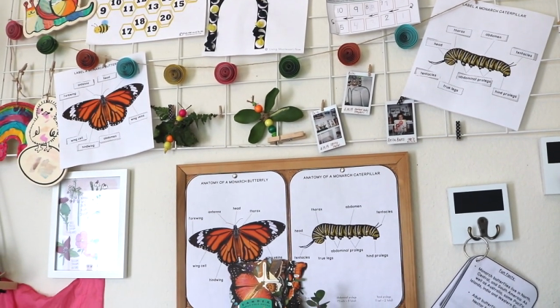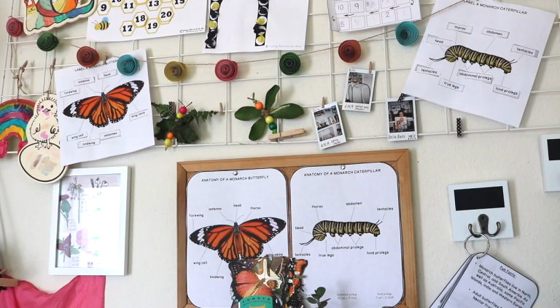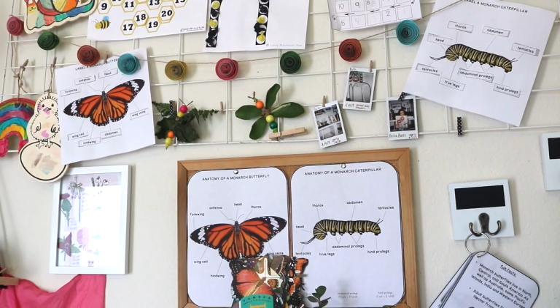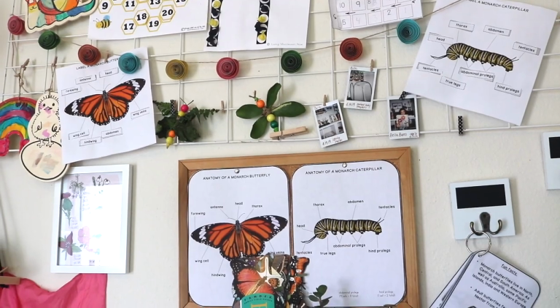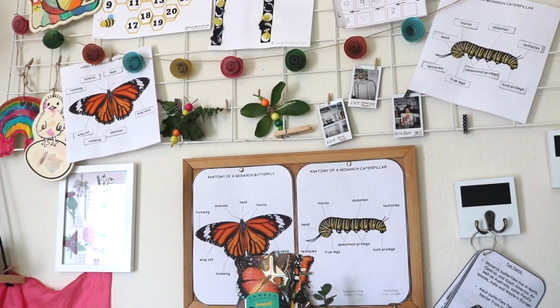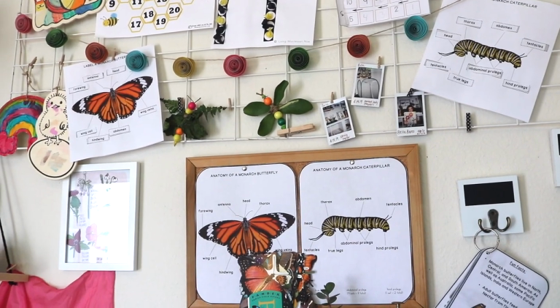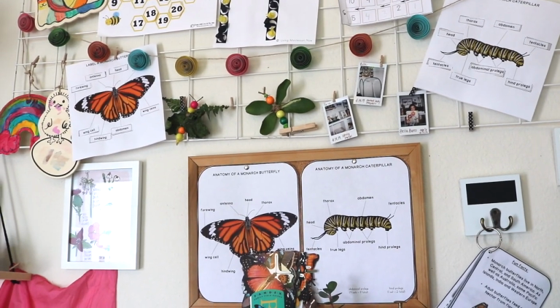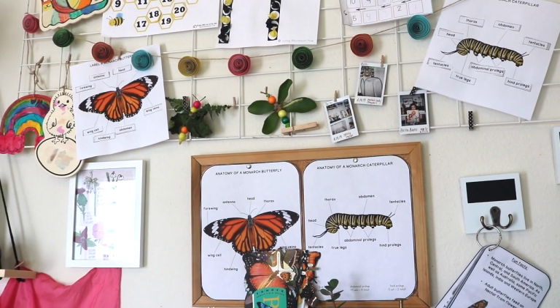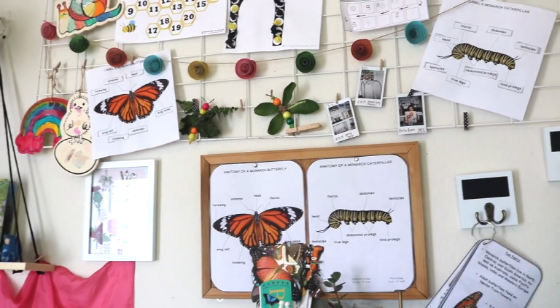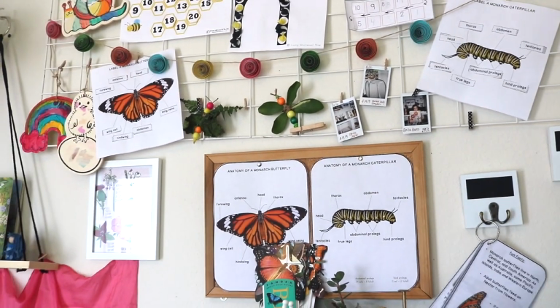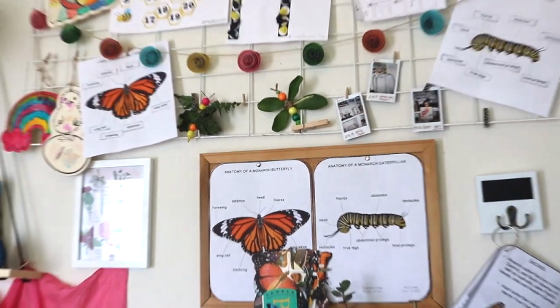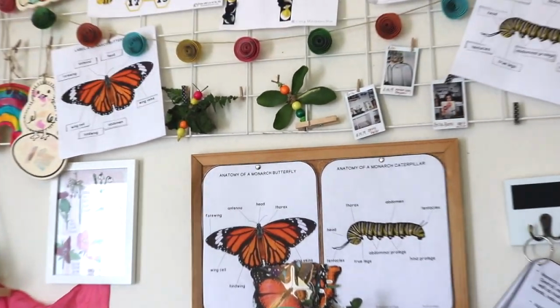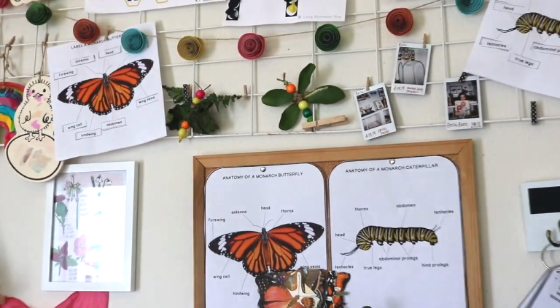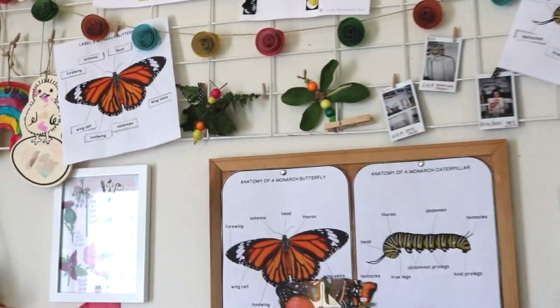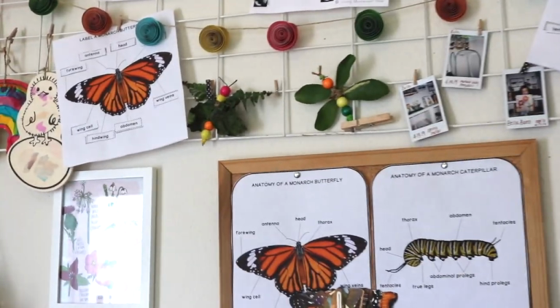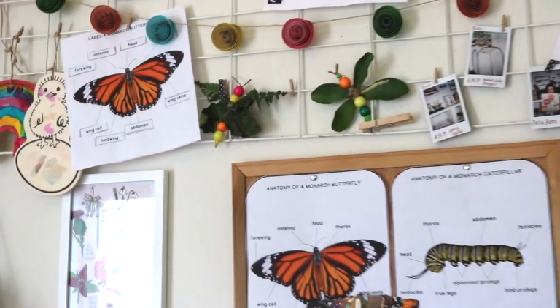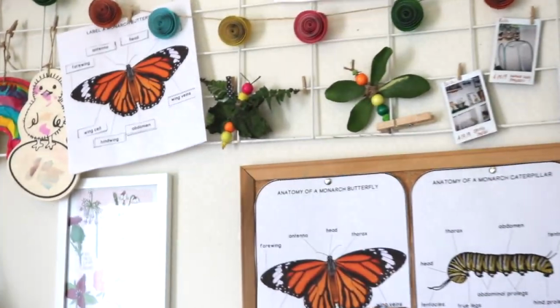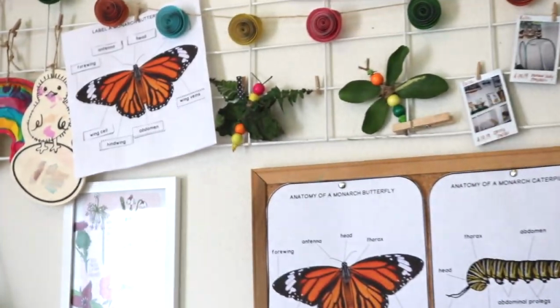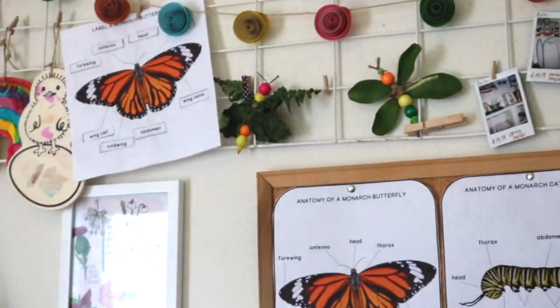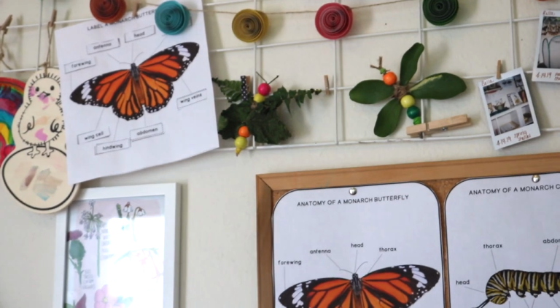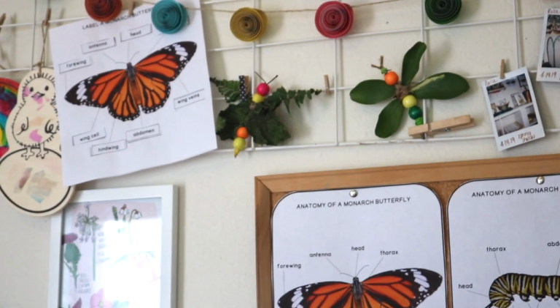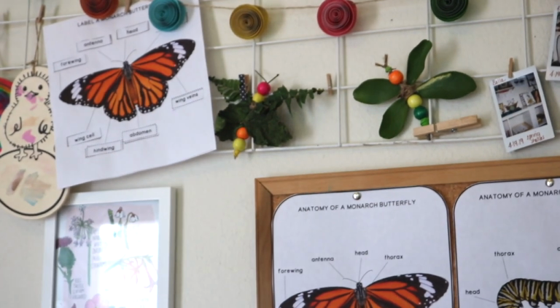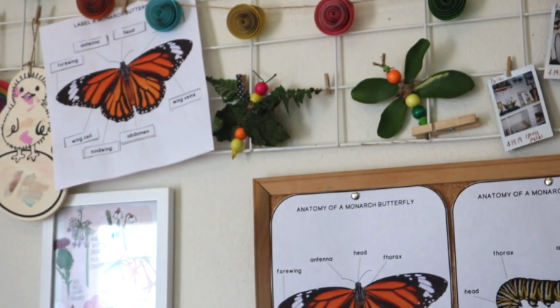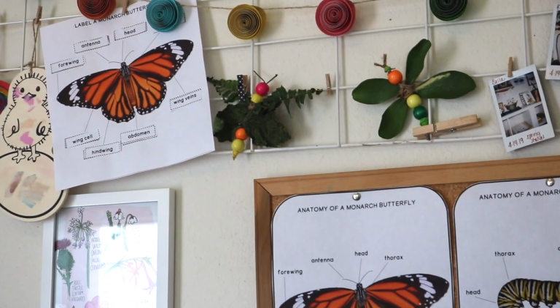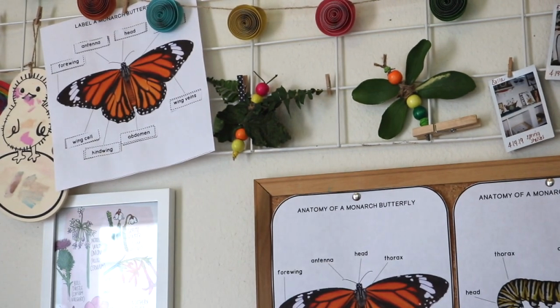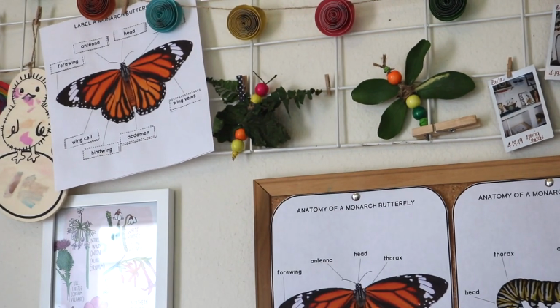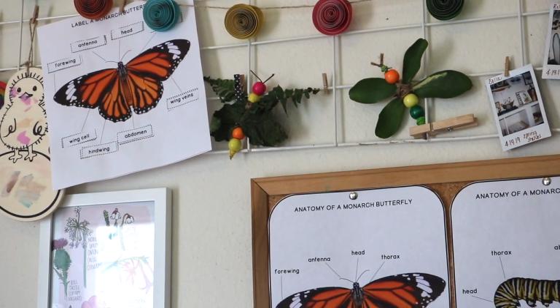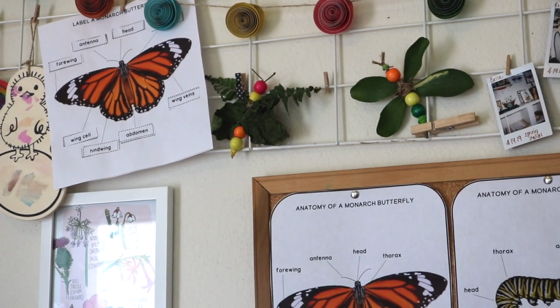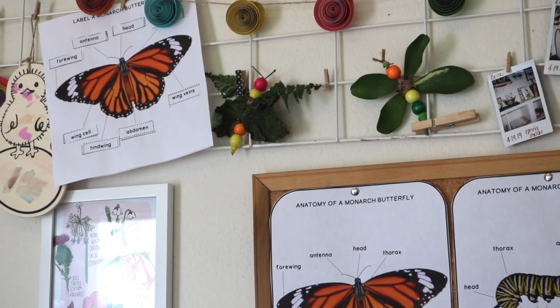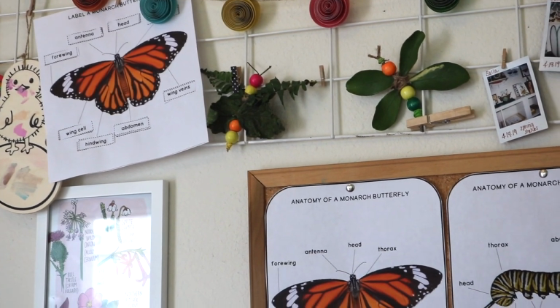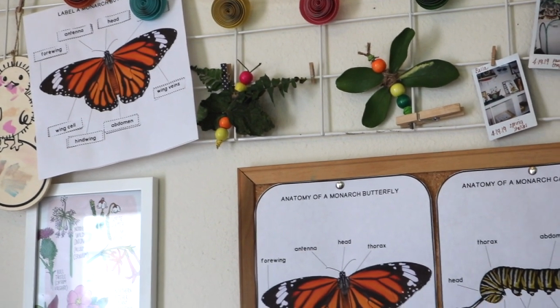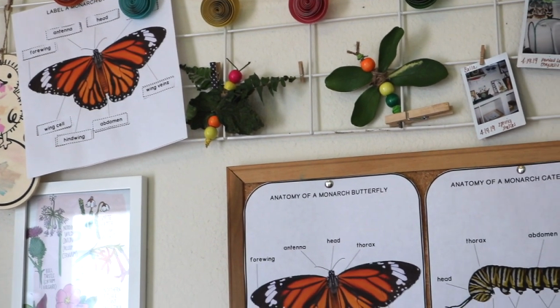We mostly focused on the study of monarch butterflies and painted lady butterflies, as we have been able to observe painted lady caterpillars and their life cycle.